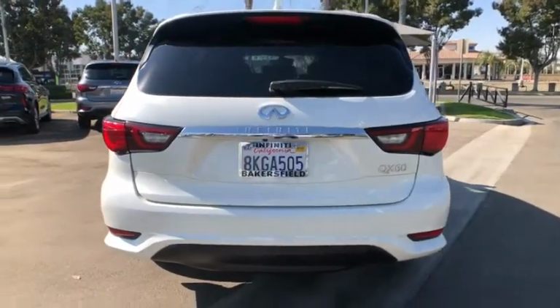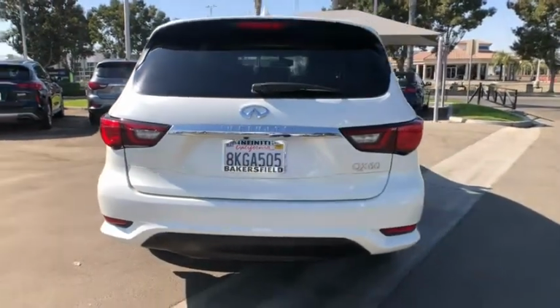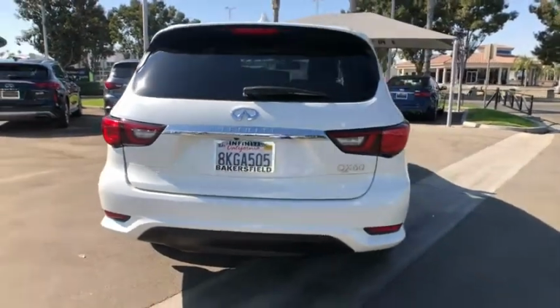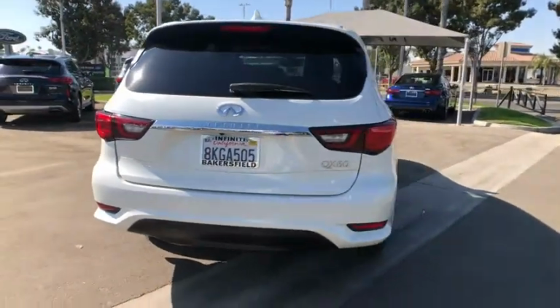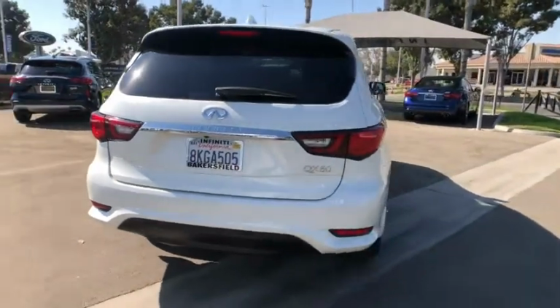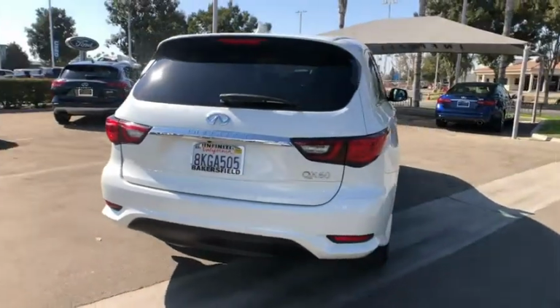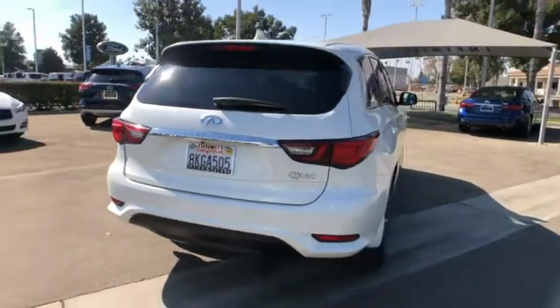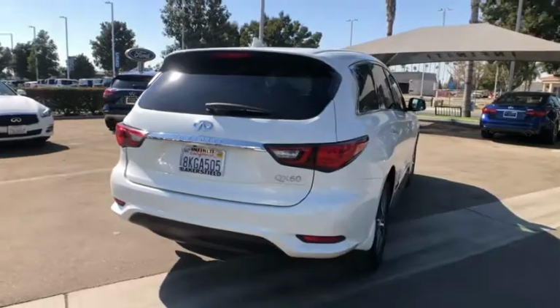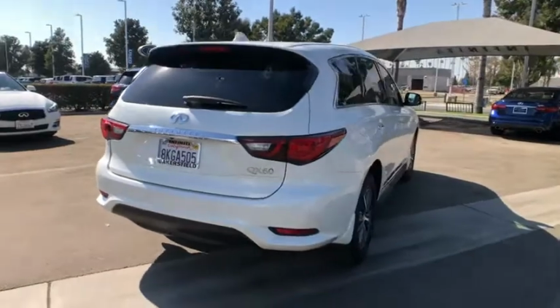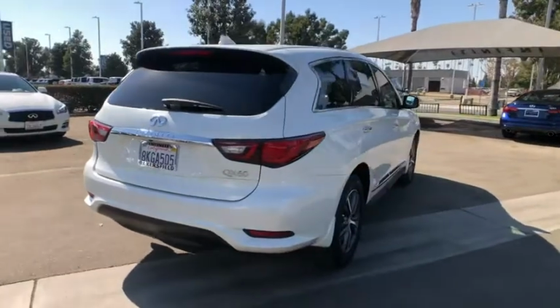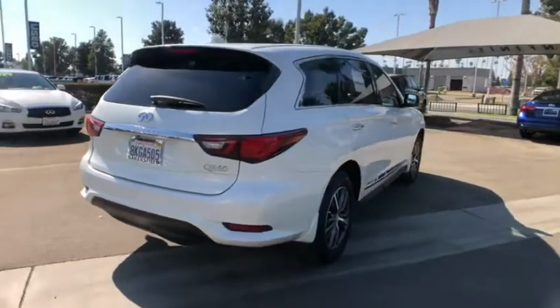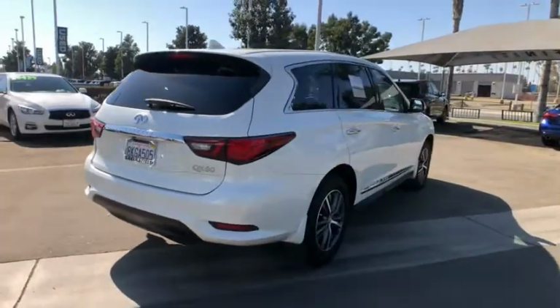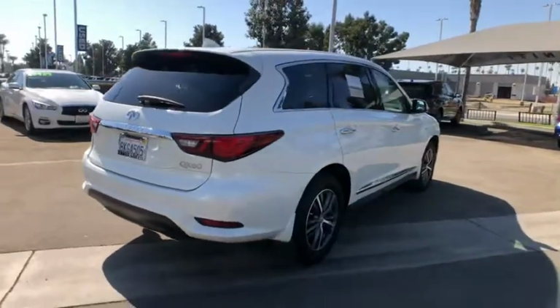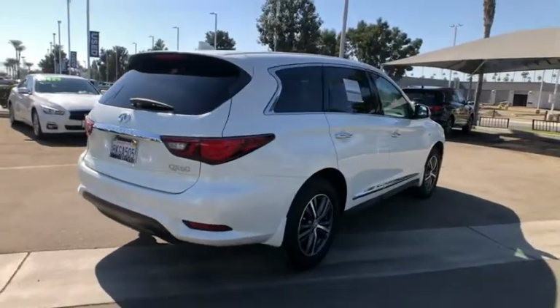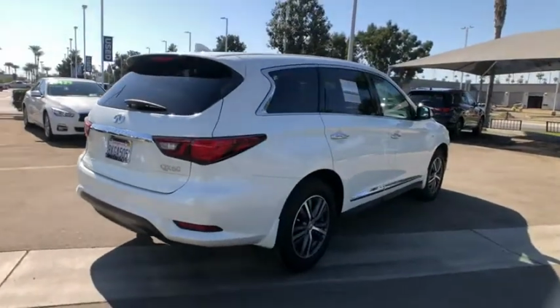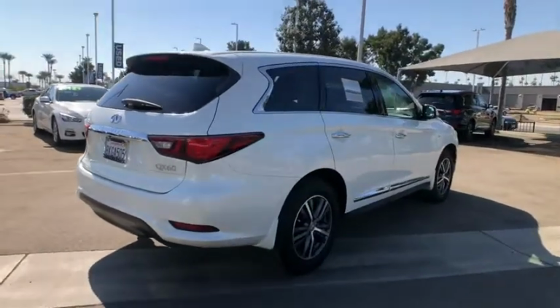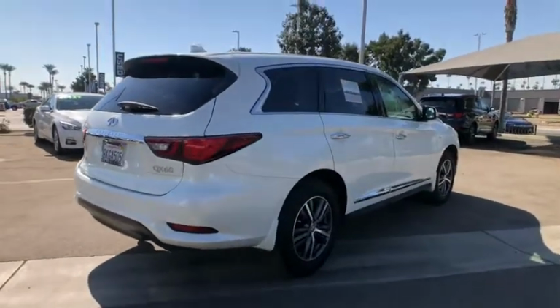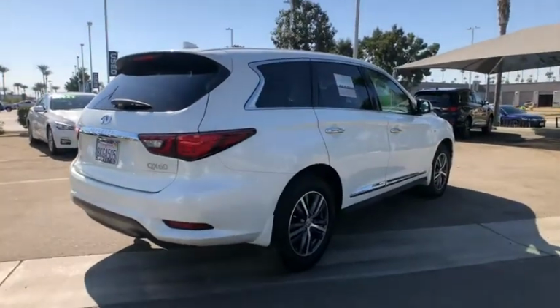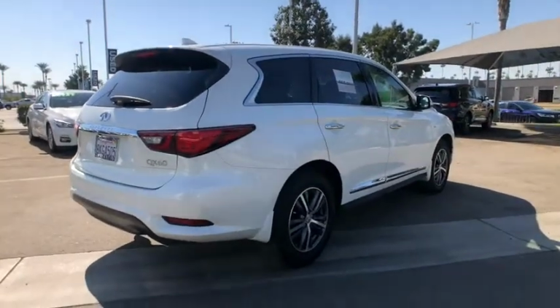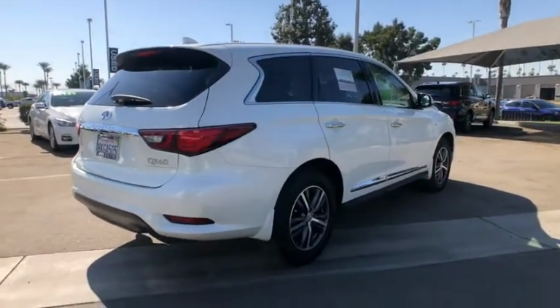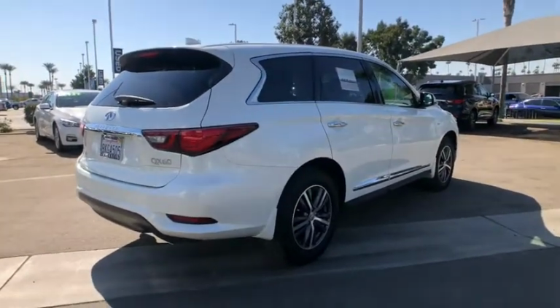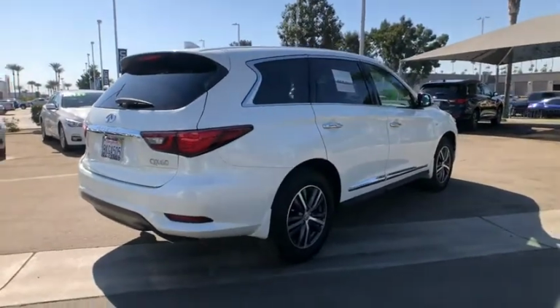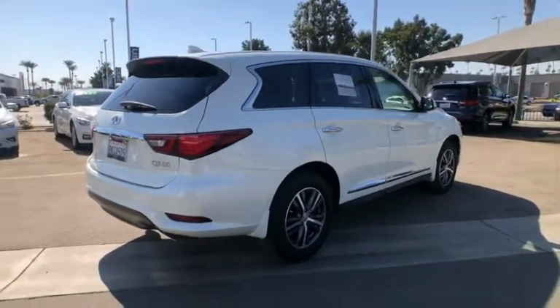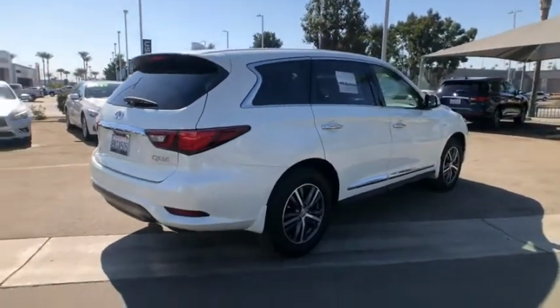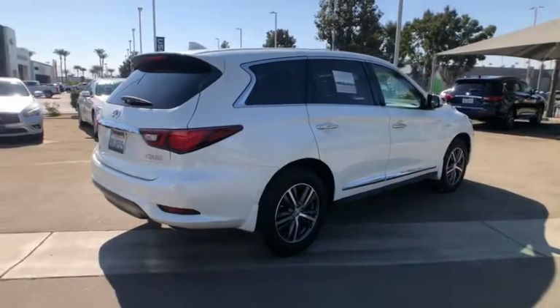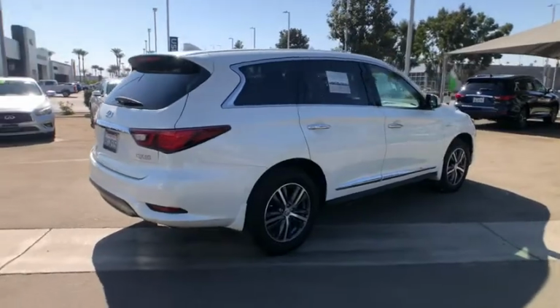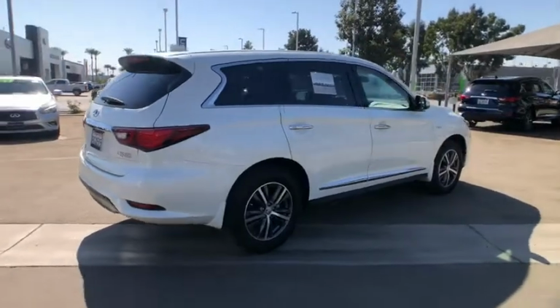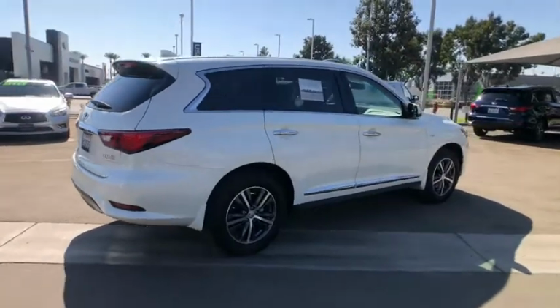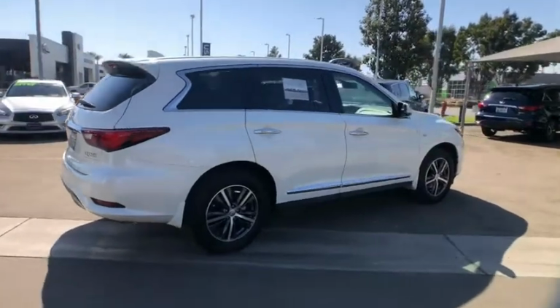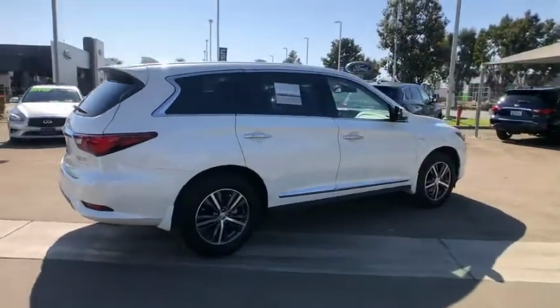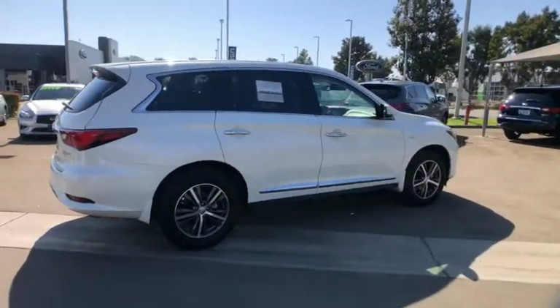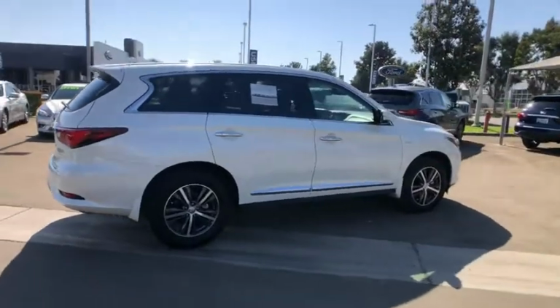These are just some of the great options this vehicle comes with: power liftgate, electronic stability control, Bluetooth, leather seats, and four-wheel disc brakes.